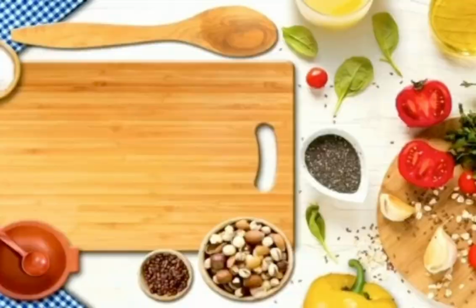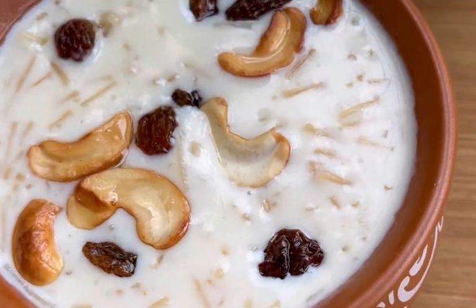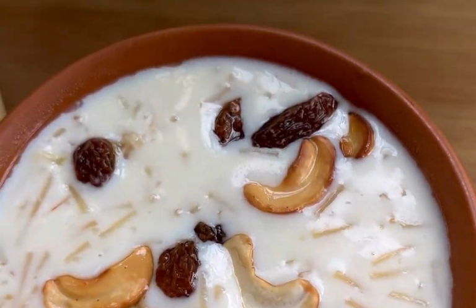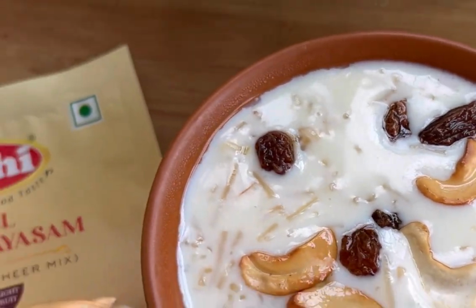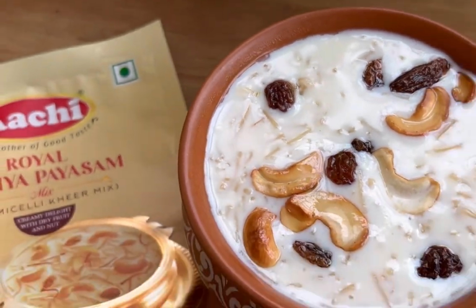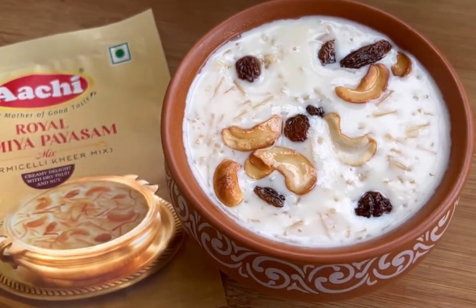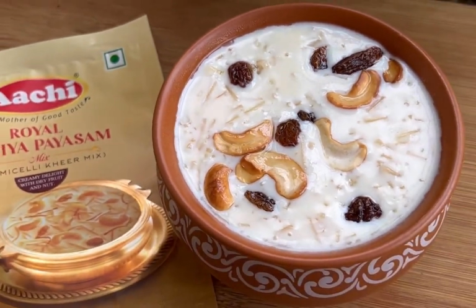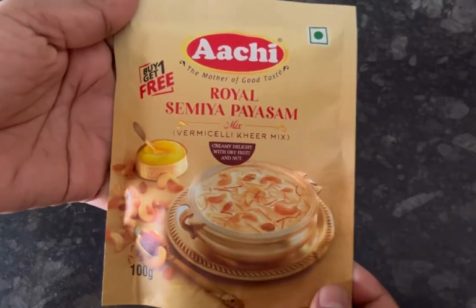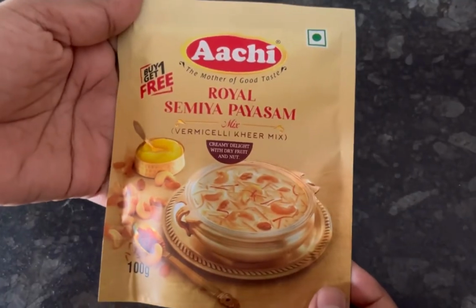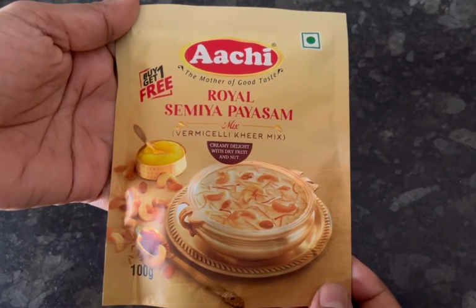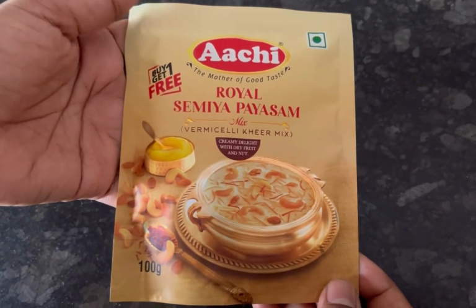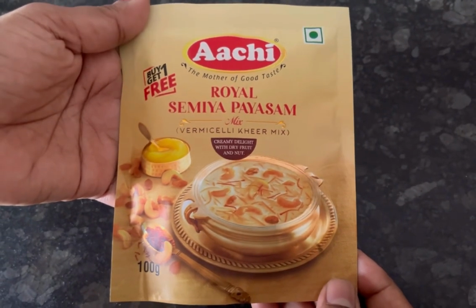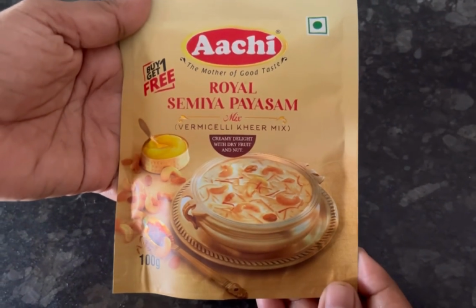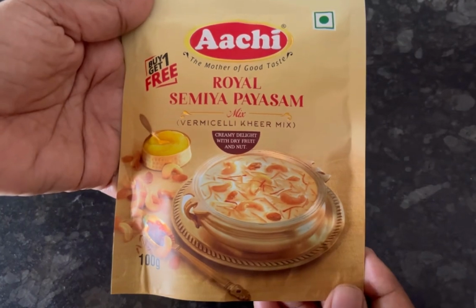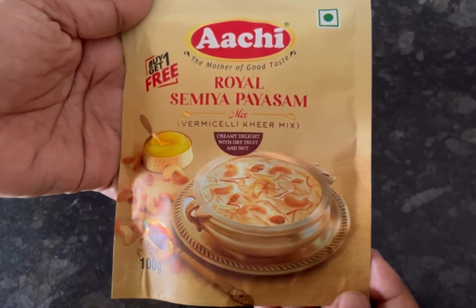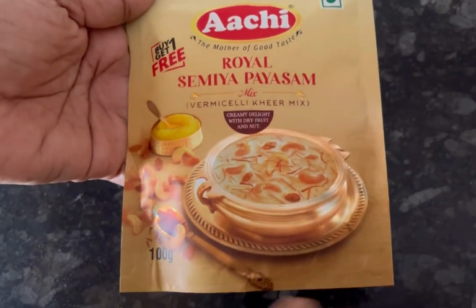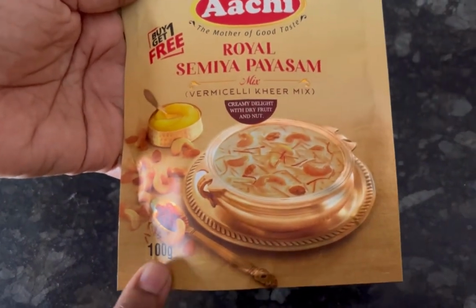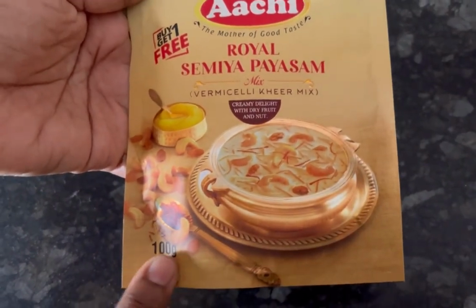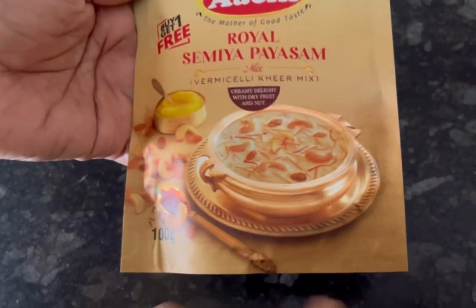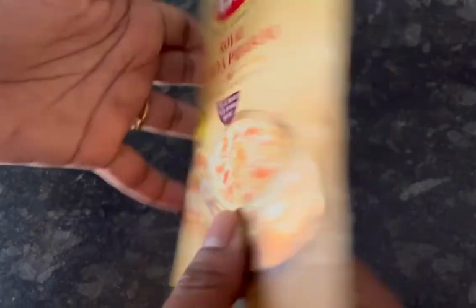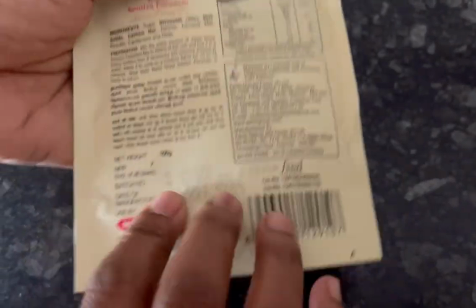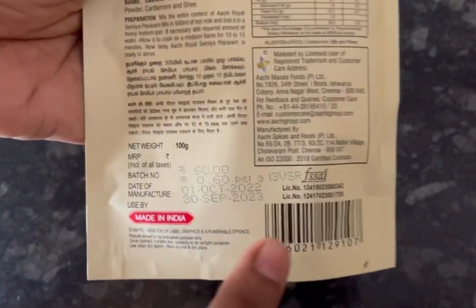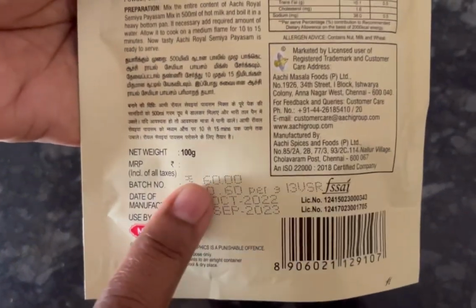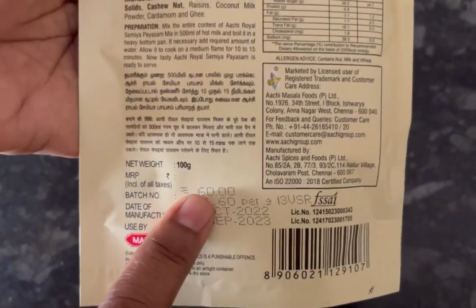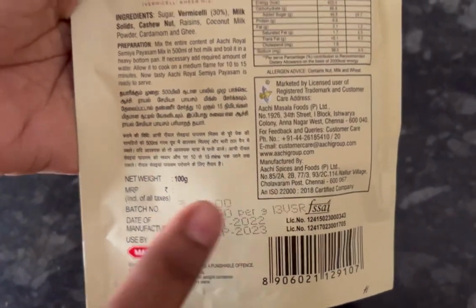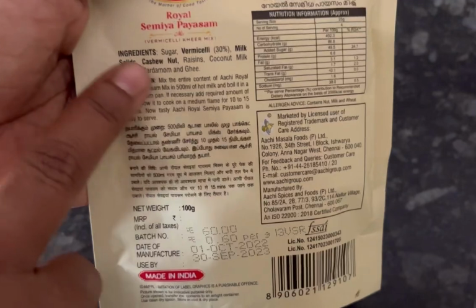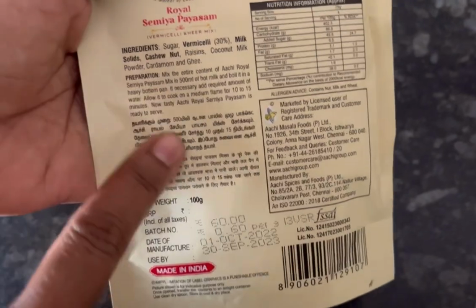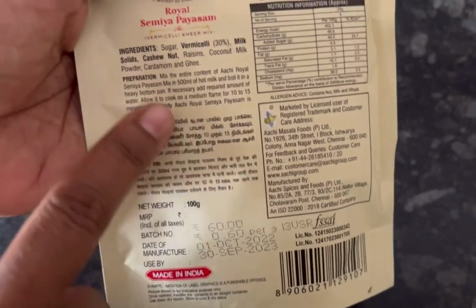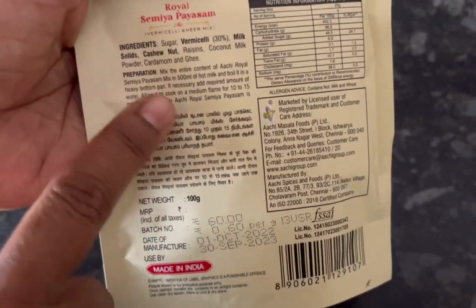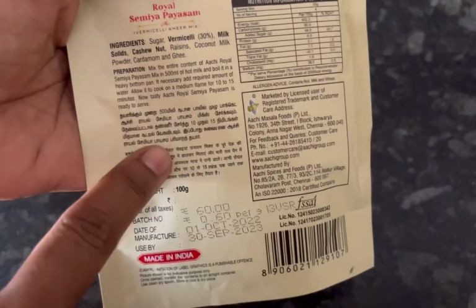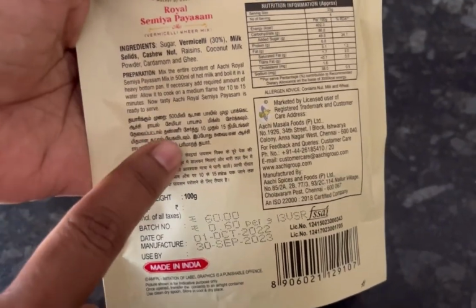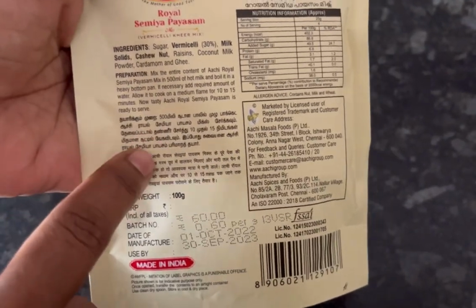Hi, hello everyone! Today we are going to see the recipe and review of Archie Royal Samia Paisam Mix 100g pack. MRP is 60 rupees and the steps to make it are given at the back of the pack.